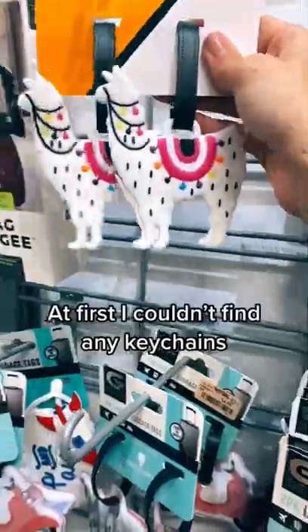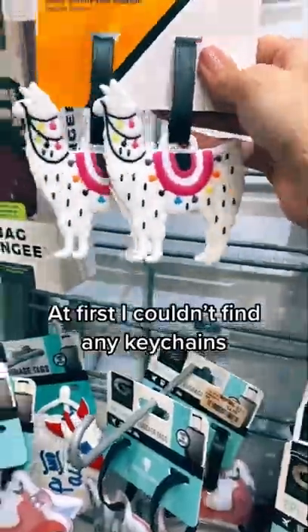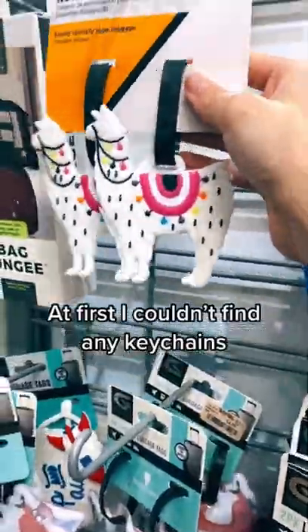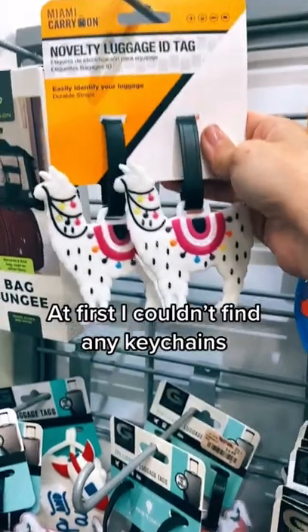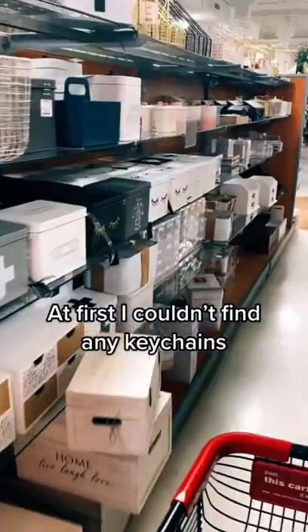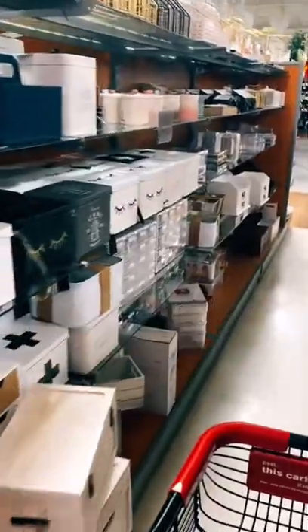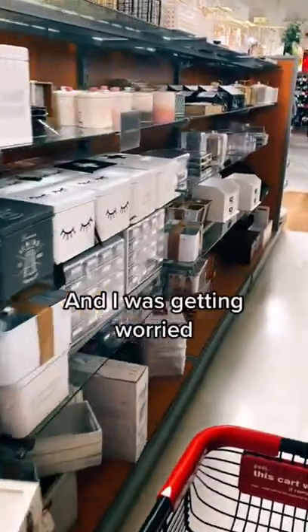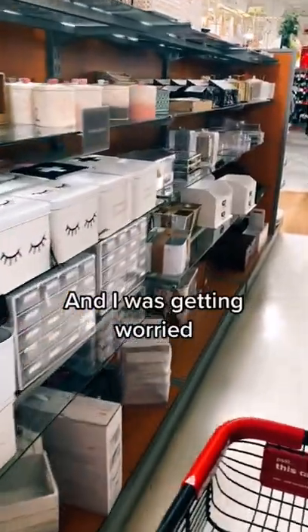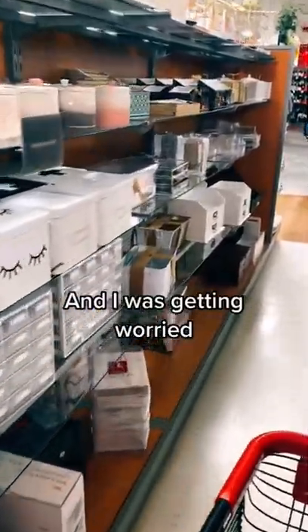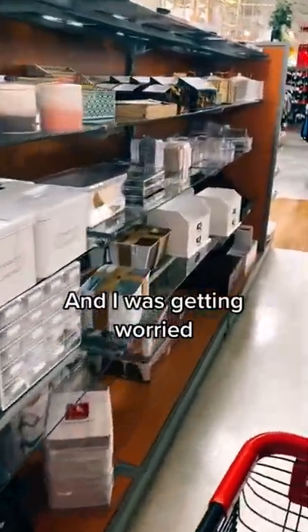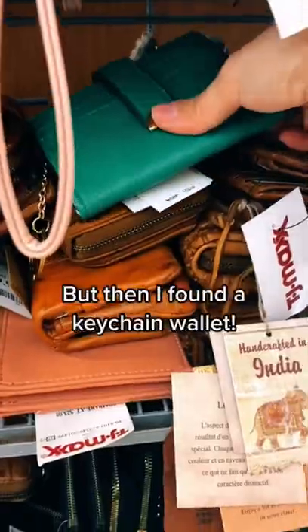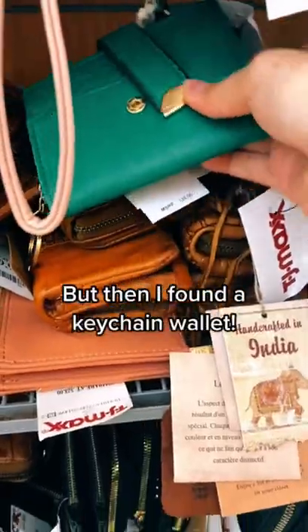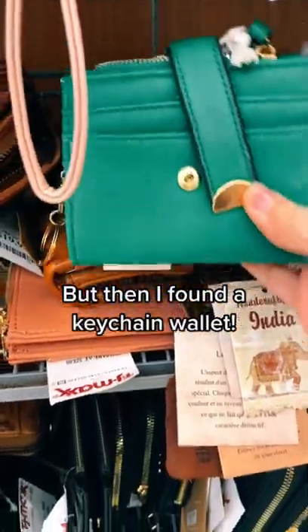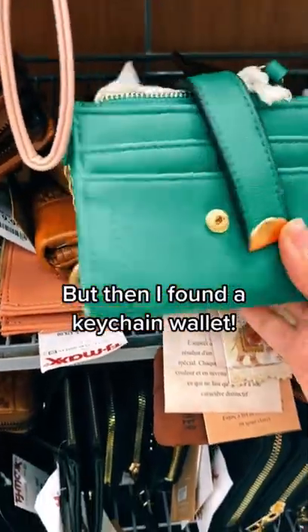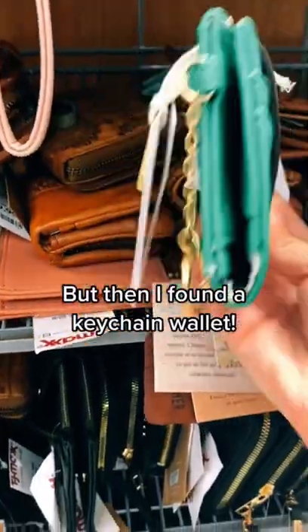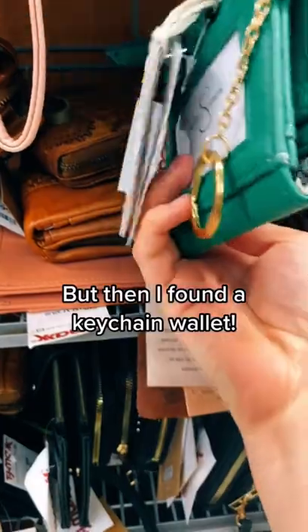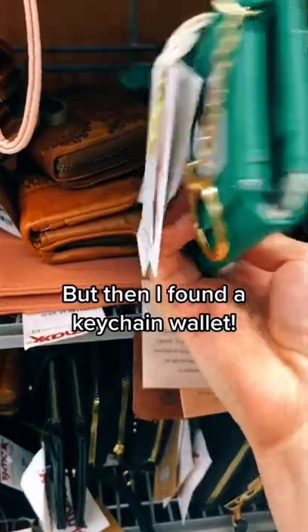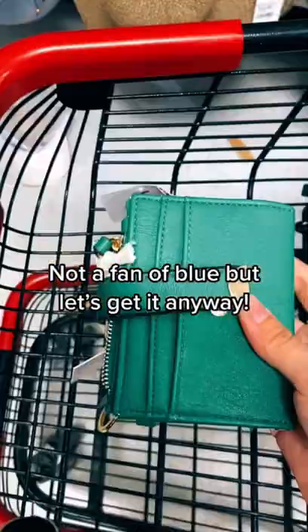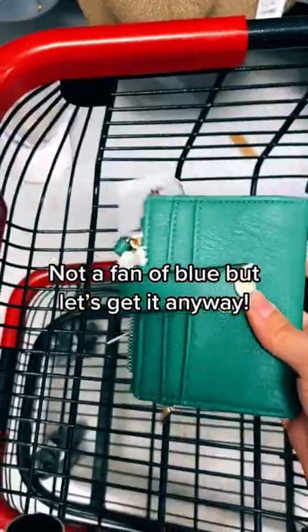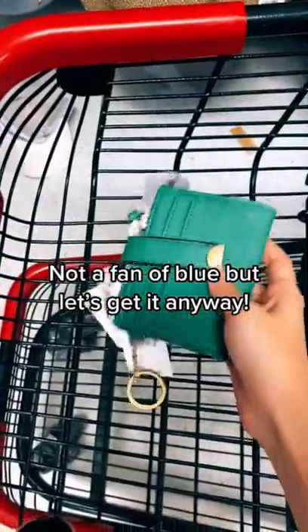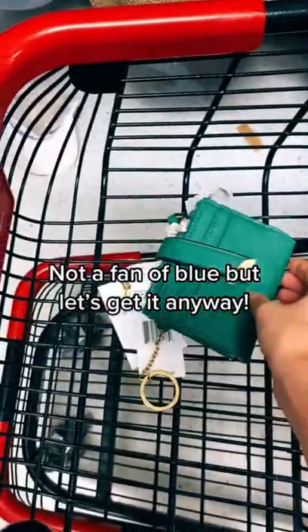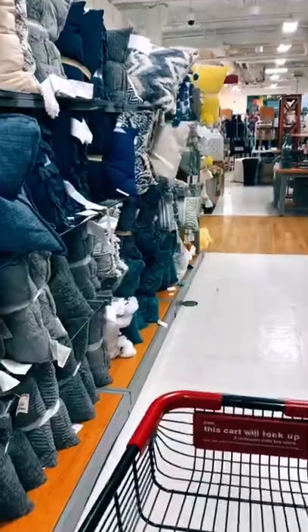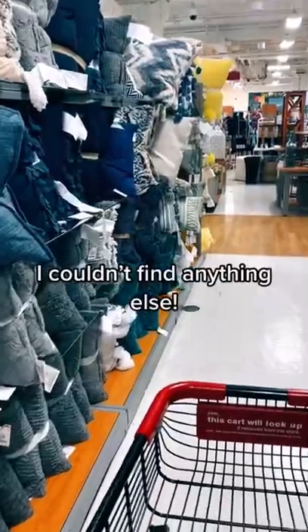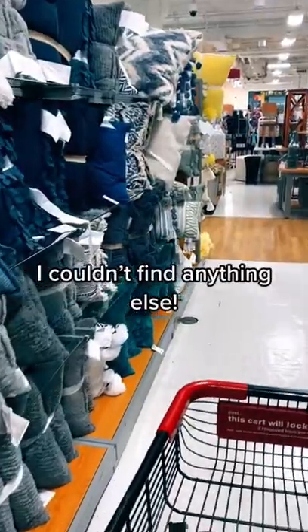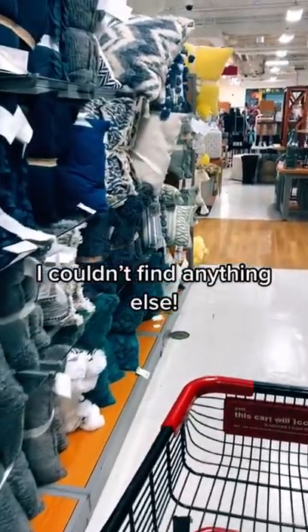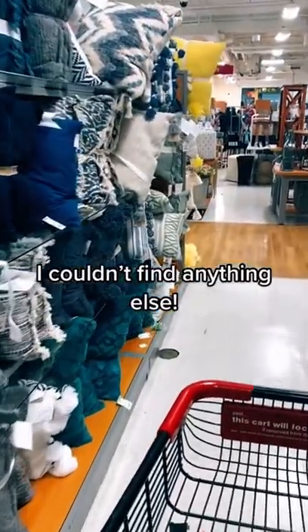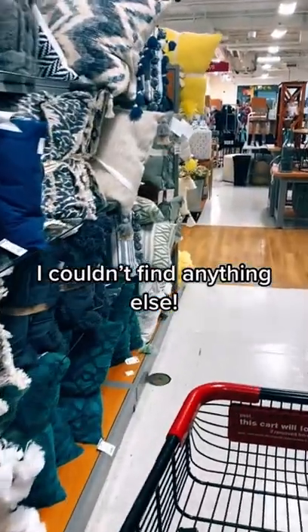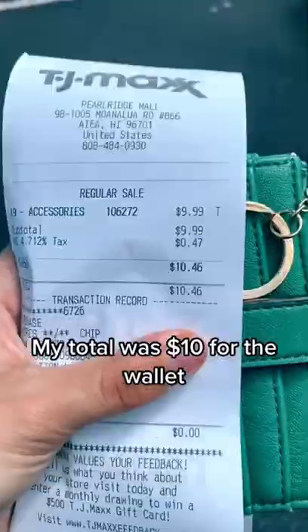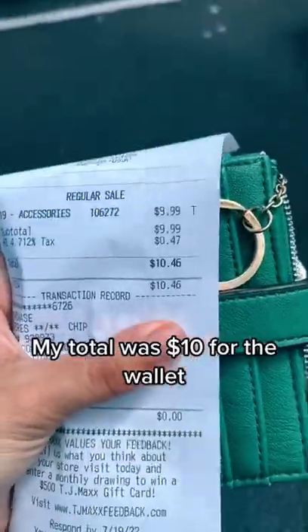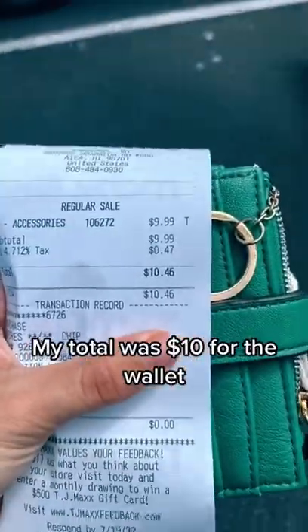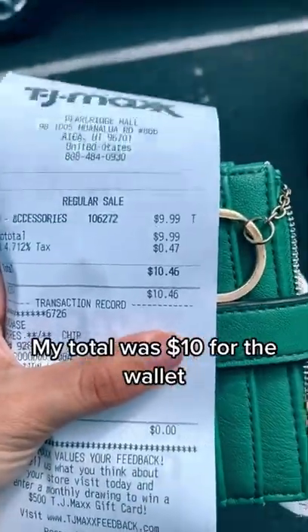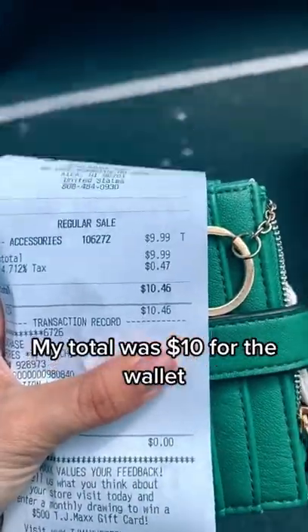At first I couldn't find any keychains and was getting worried, but then I found a keychain wallet. Not a fan of the glue, but I got it anyway — I couldn't find anything else. My total was $10 for the wallet.